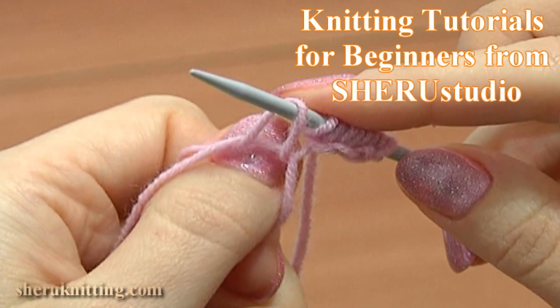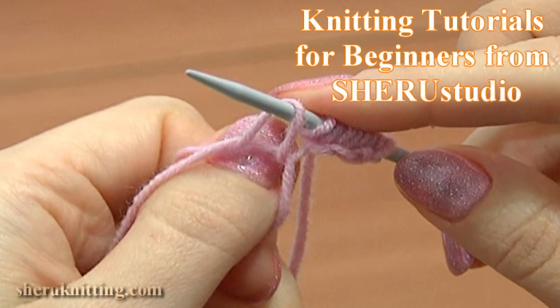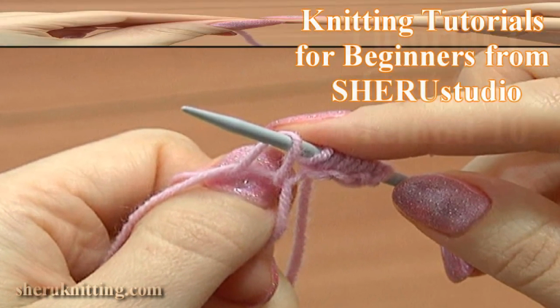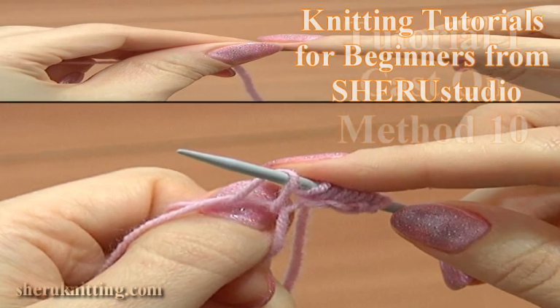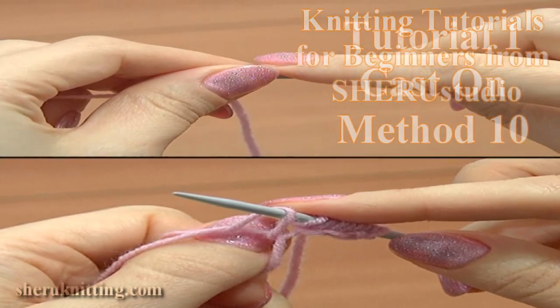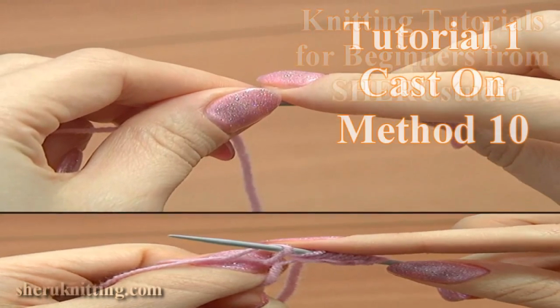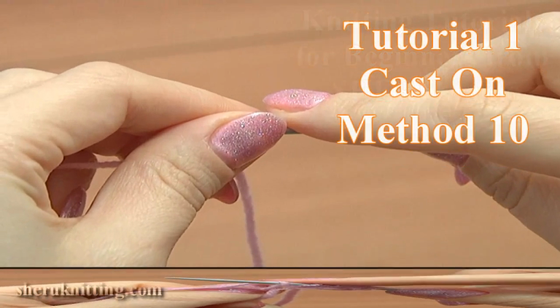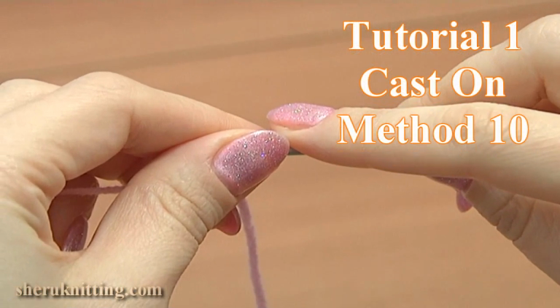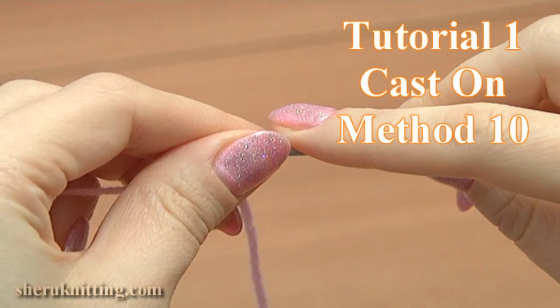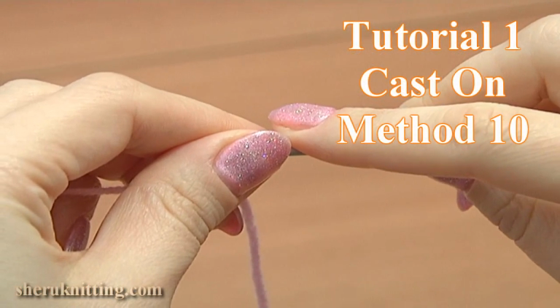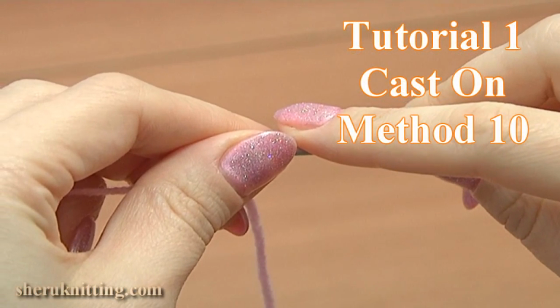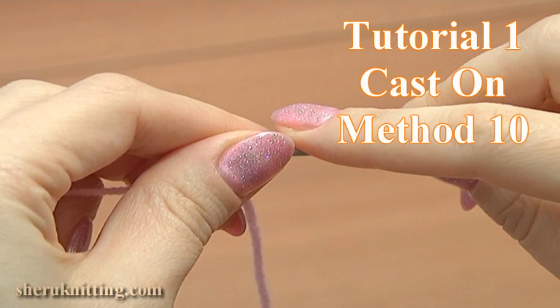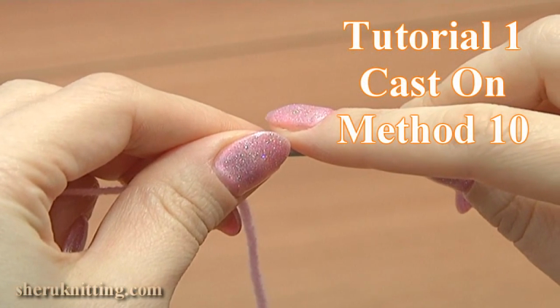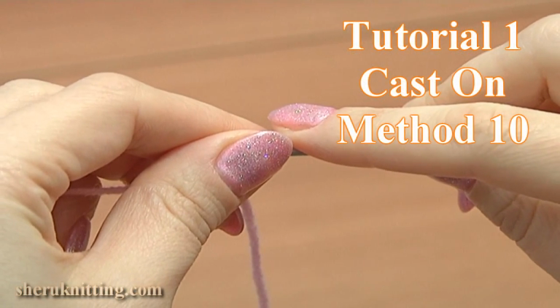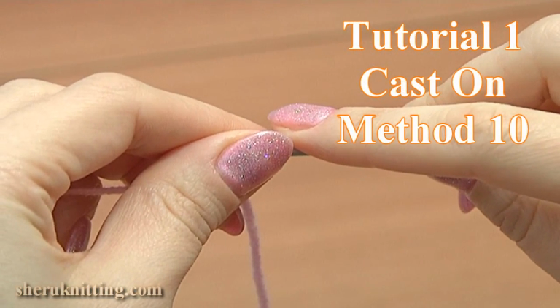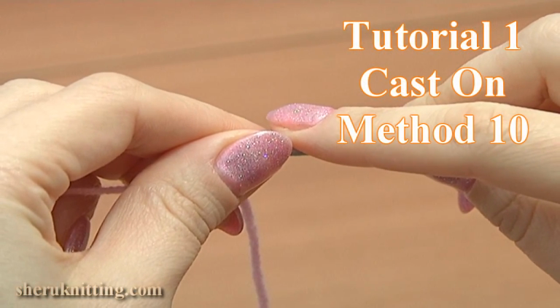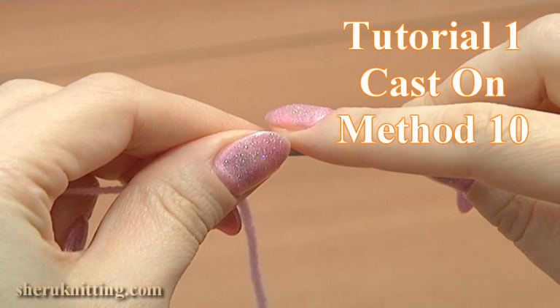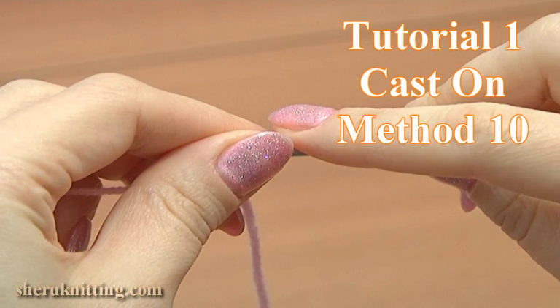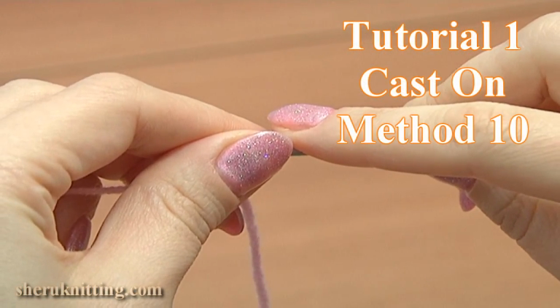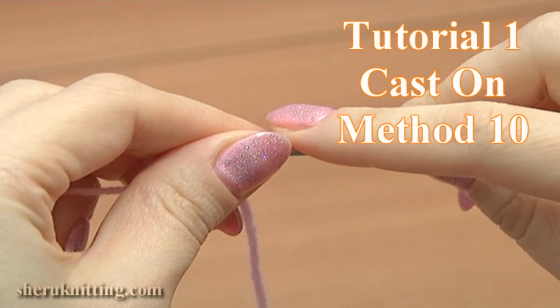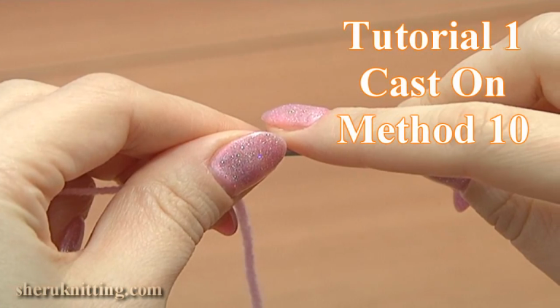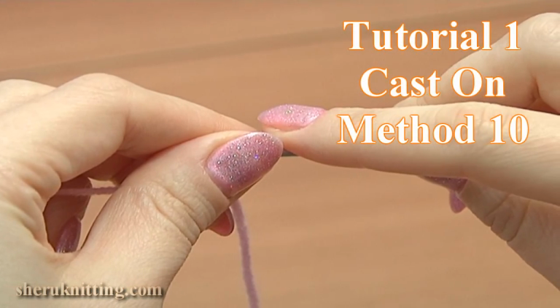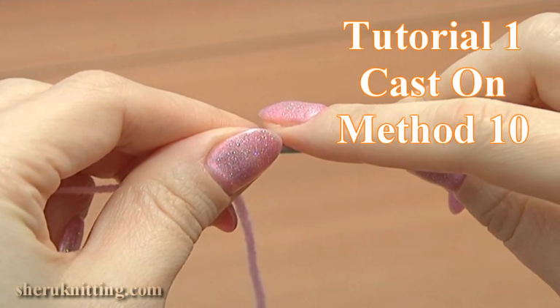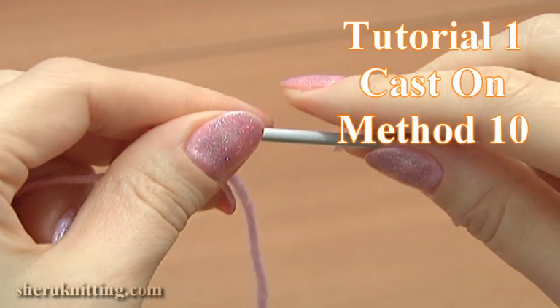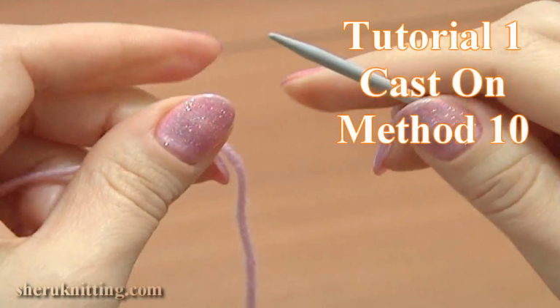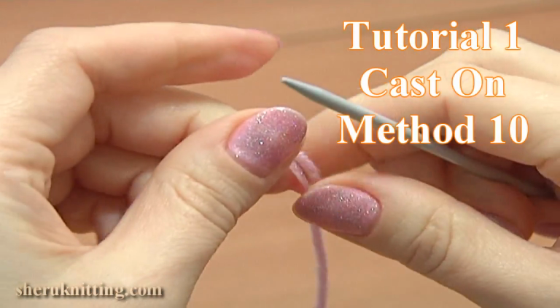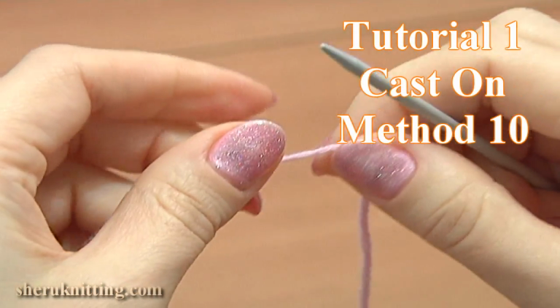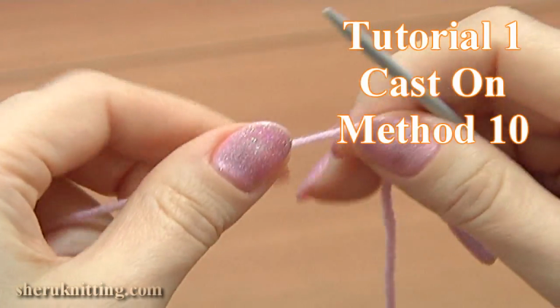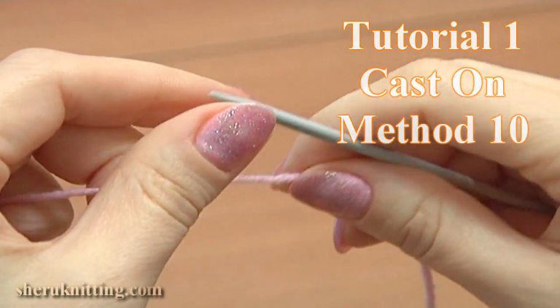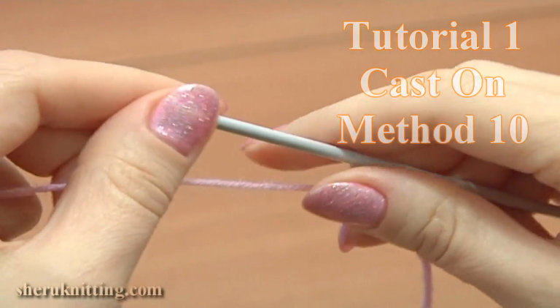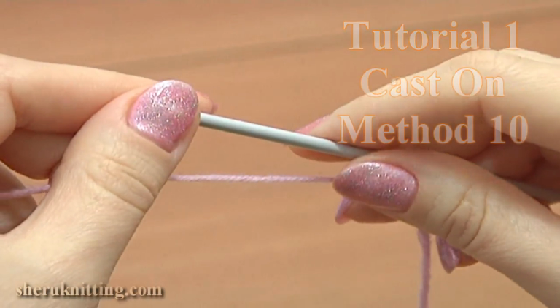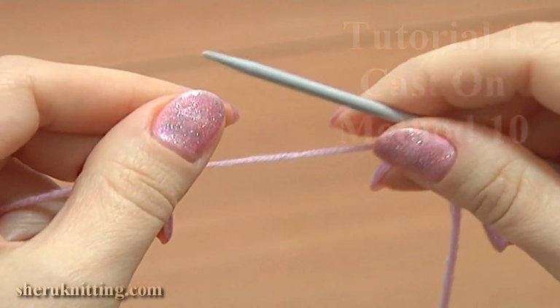In this tutorial I will show you how to cast on stitches combining two previous methods. You will need one knitting needle and a ball of yarn.